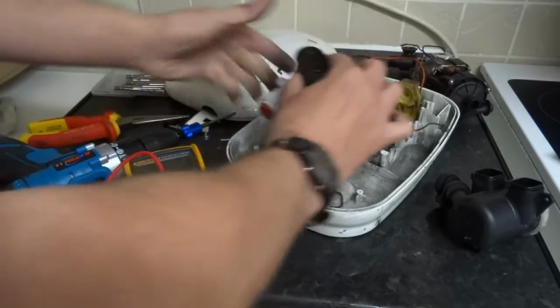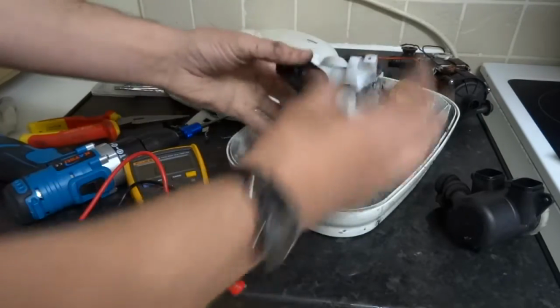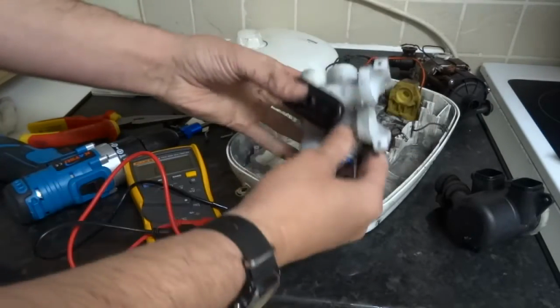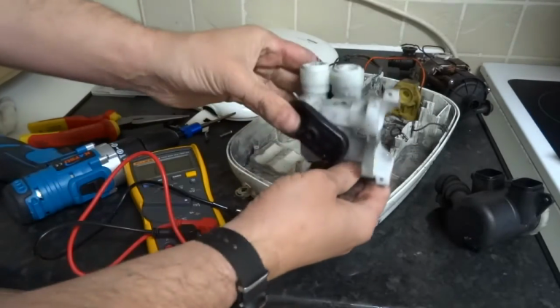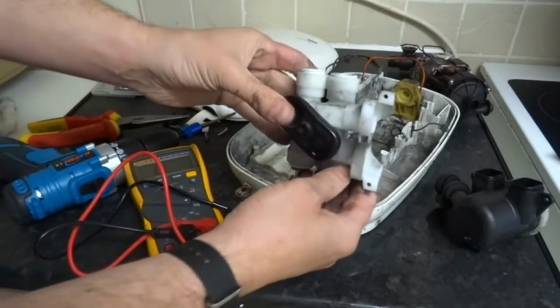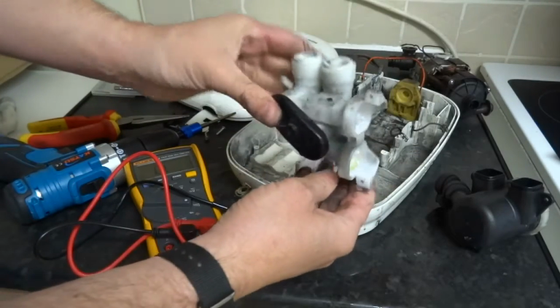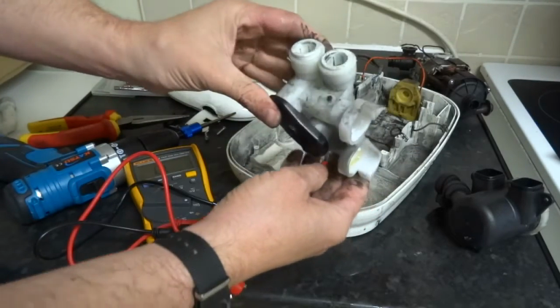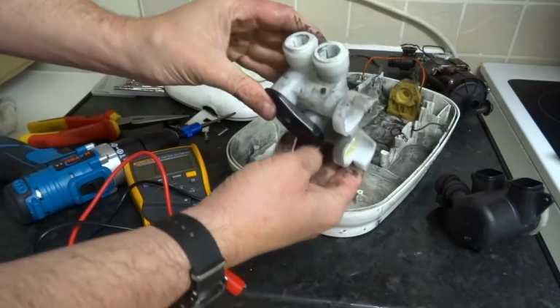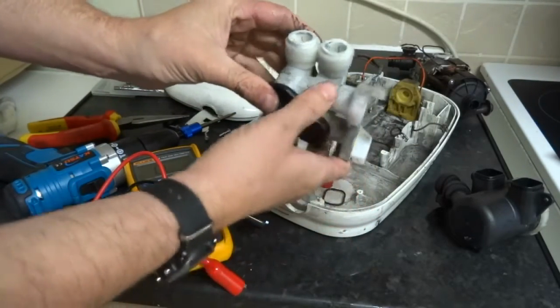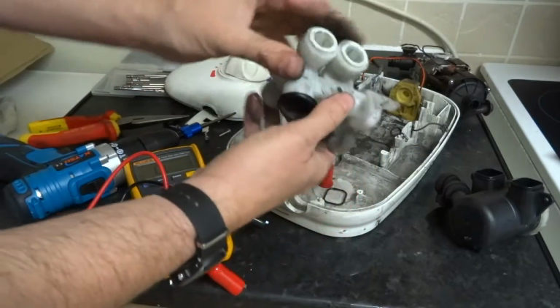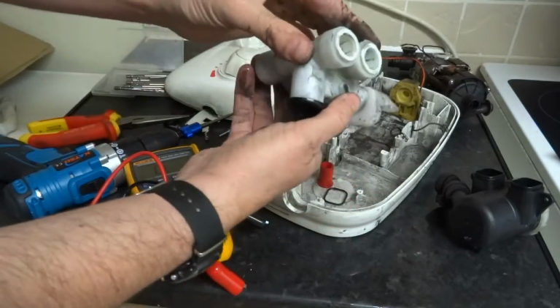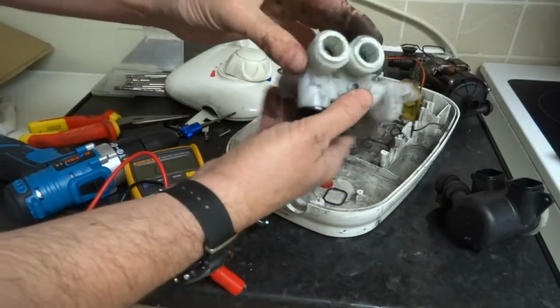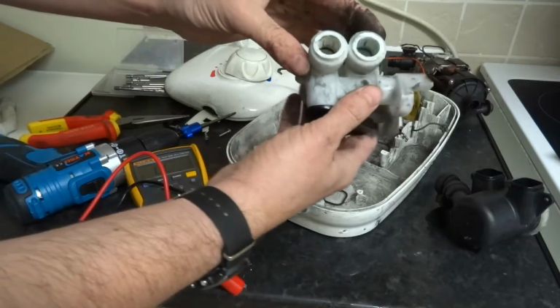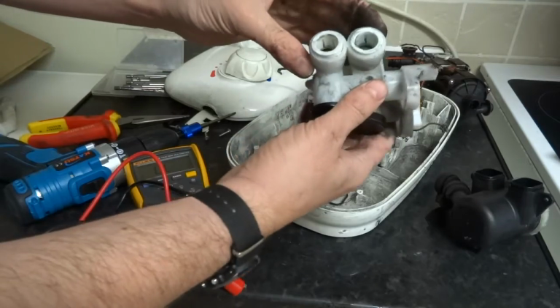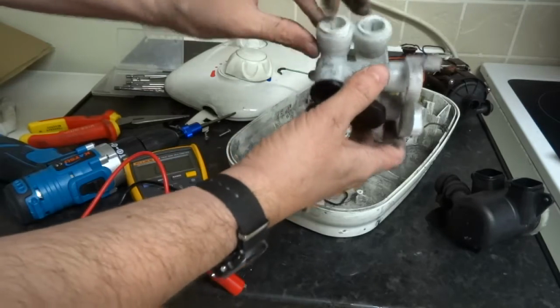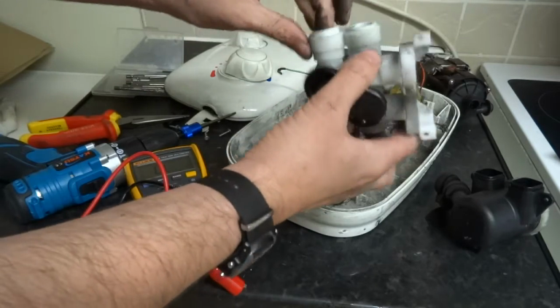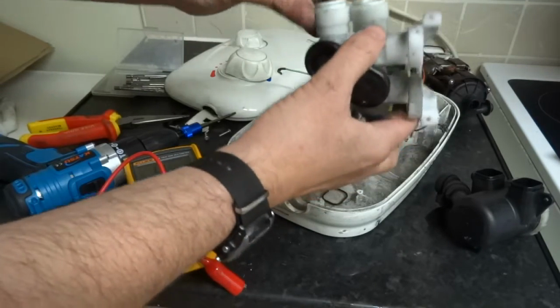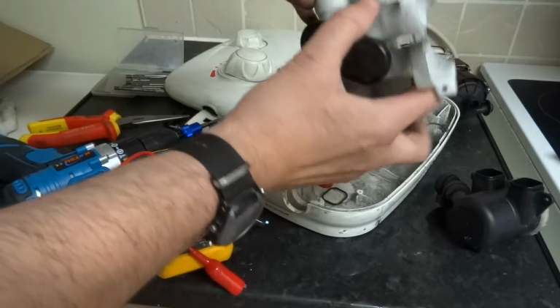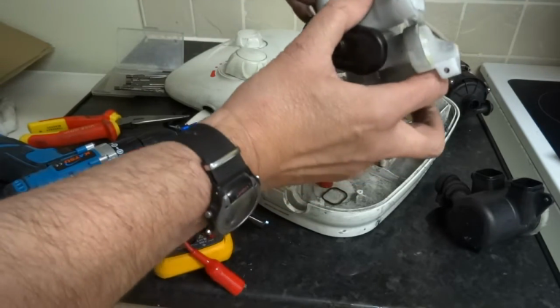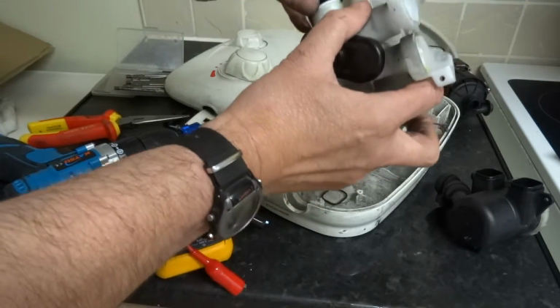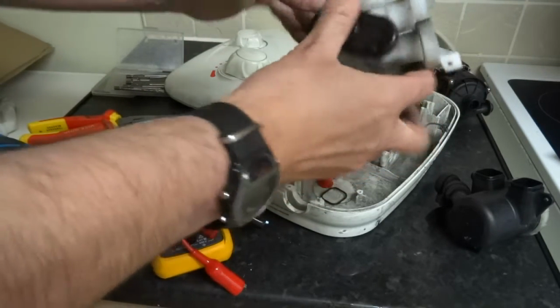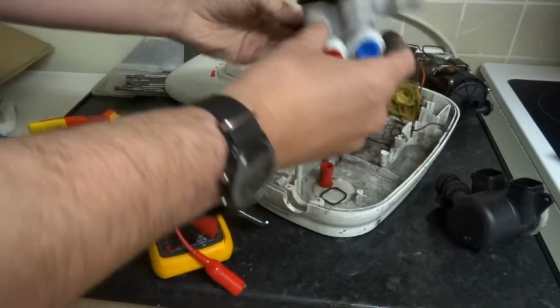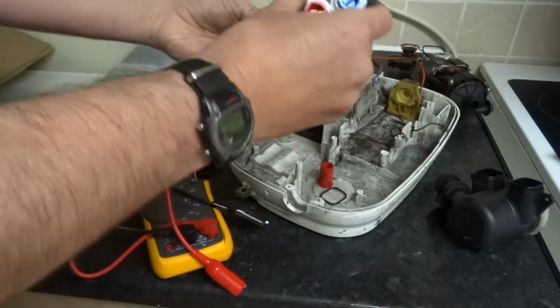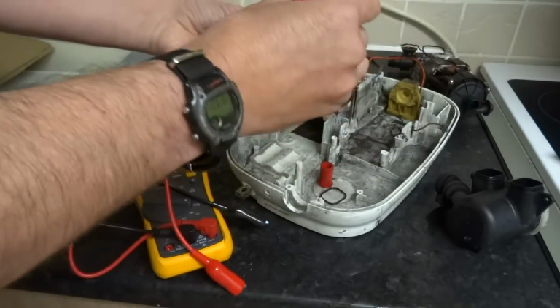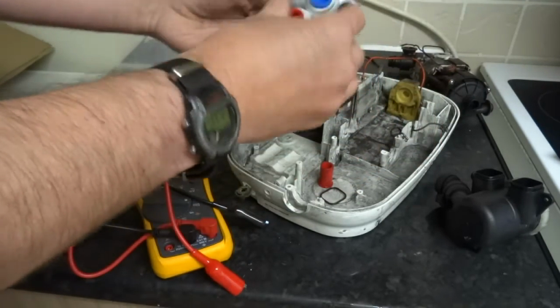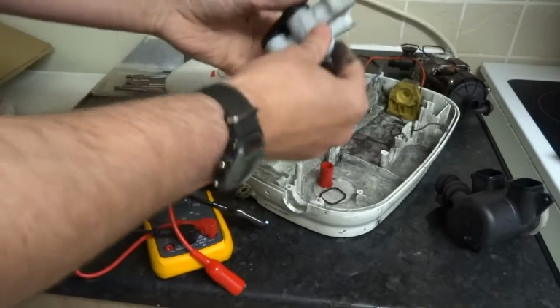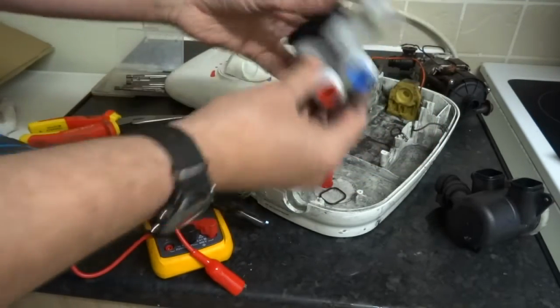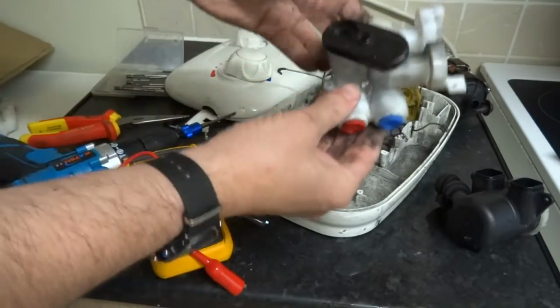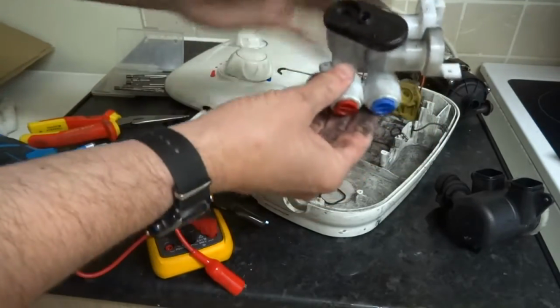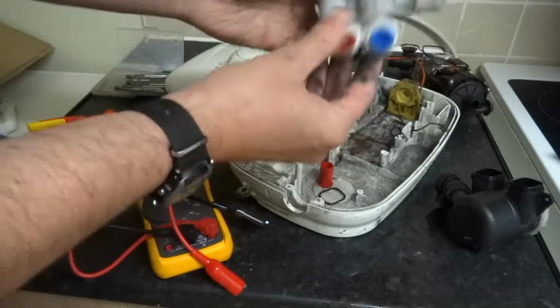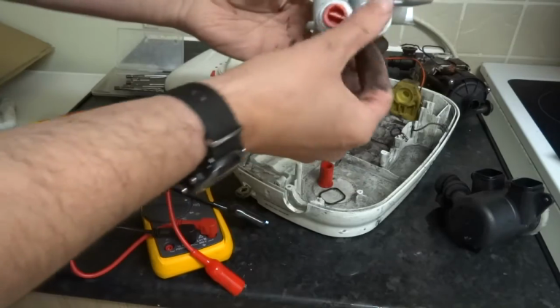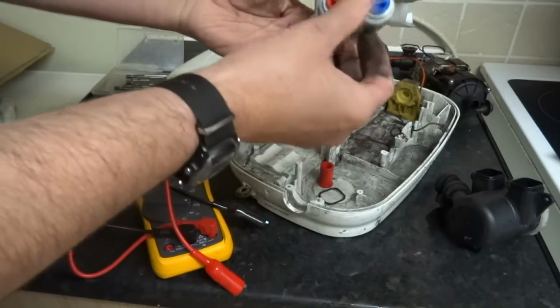Take these as your hot and cold inlets - push fit in the ball, which is pretty handy. Both ways, up and down.